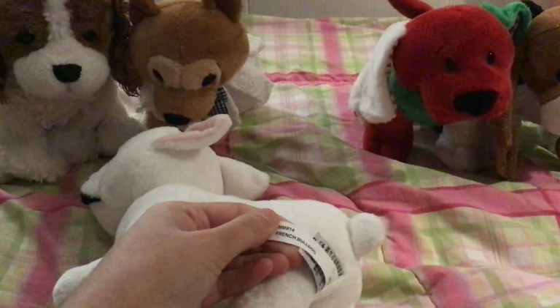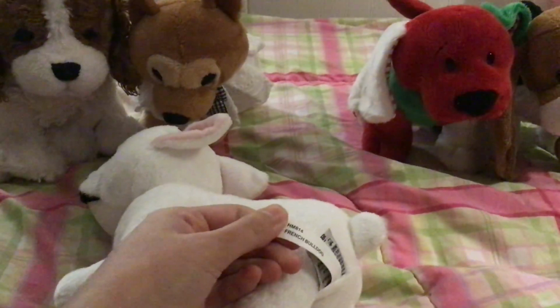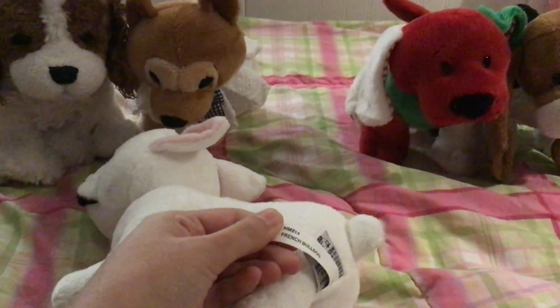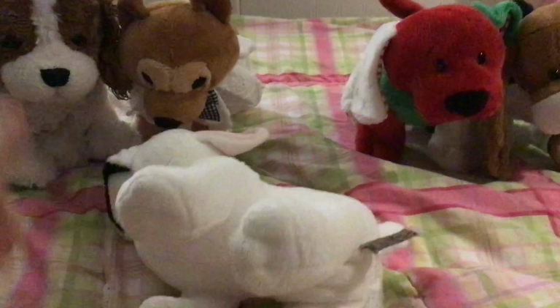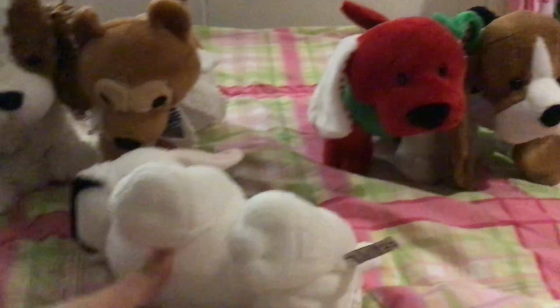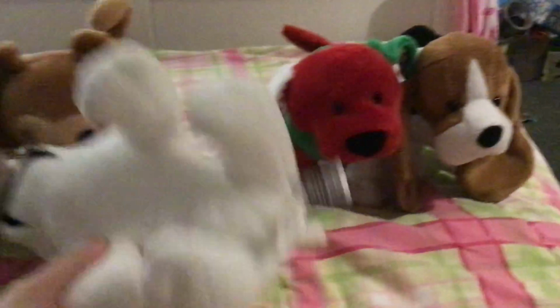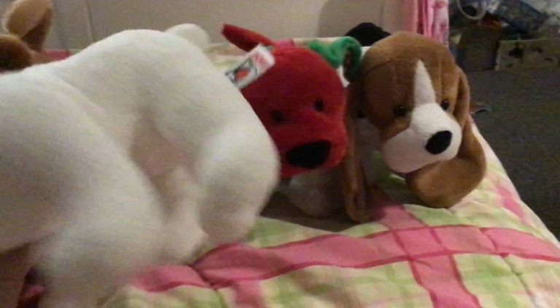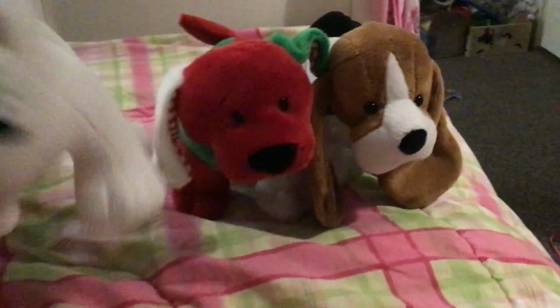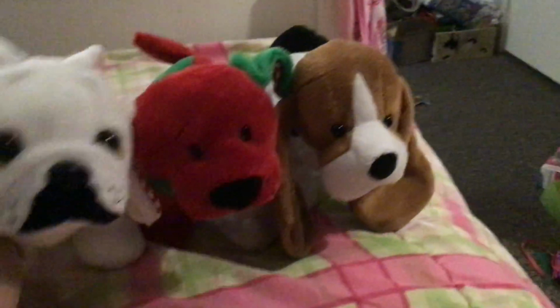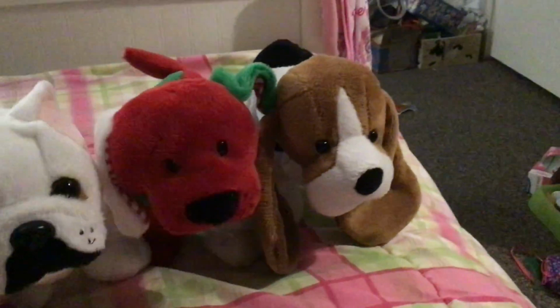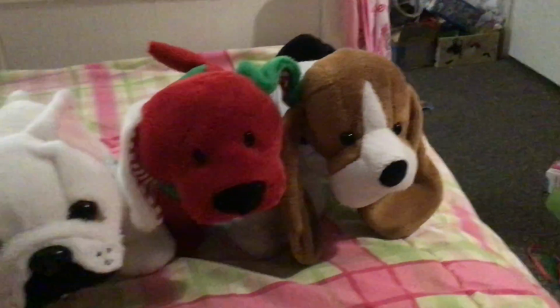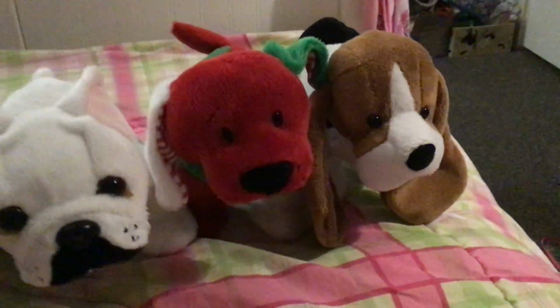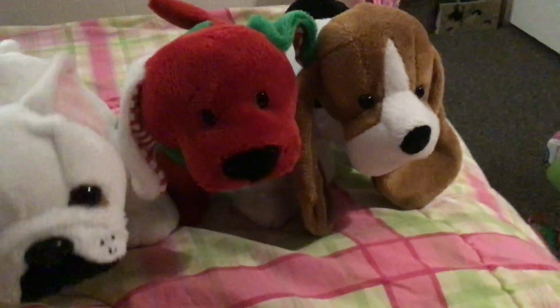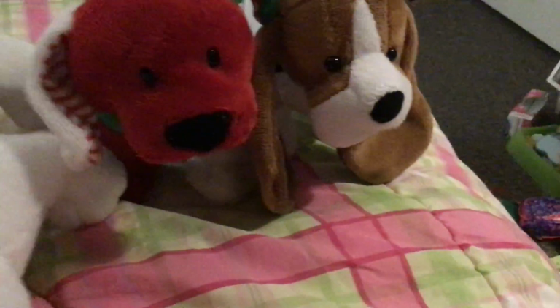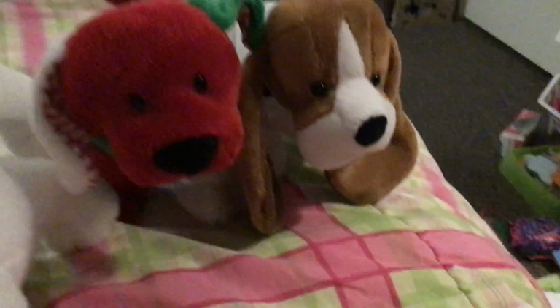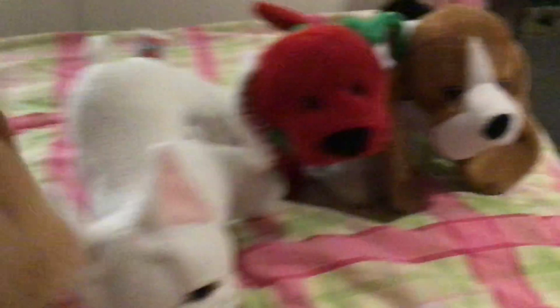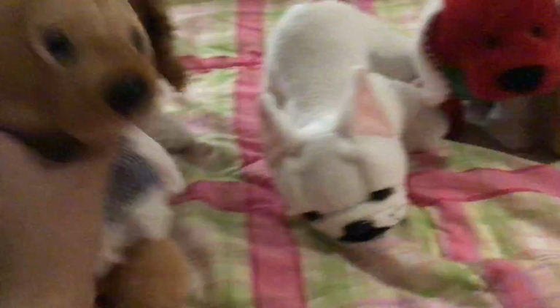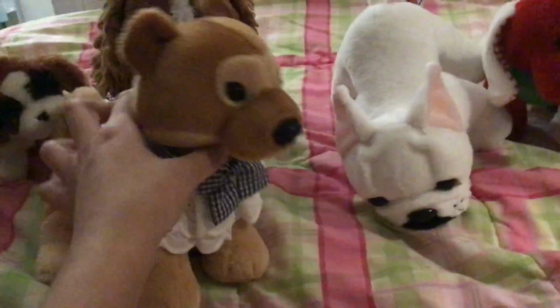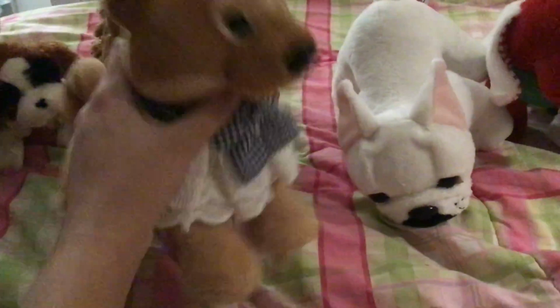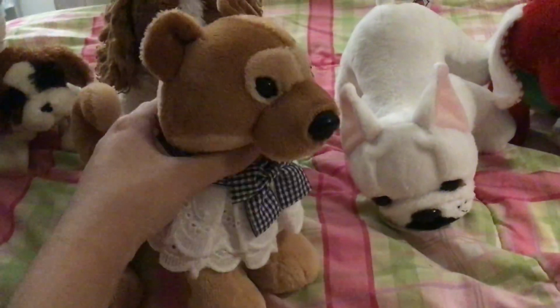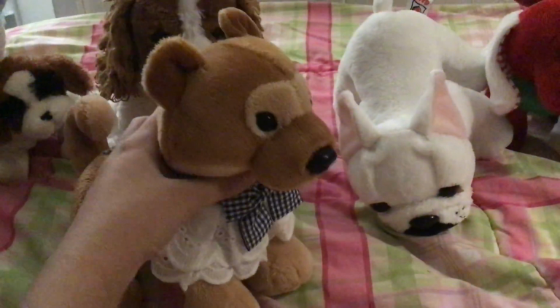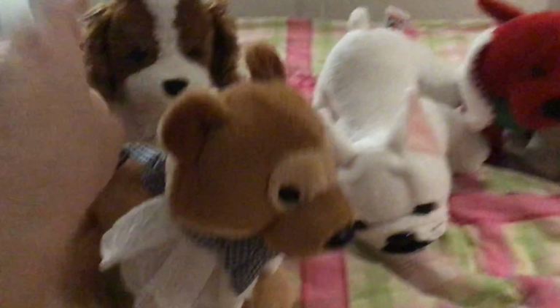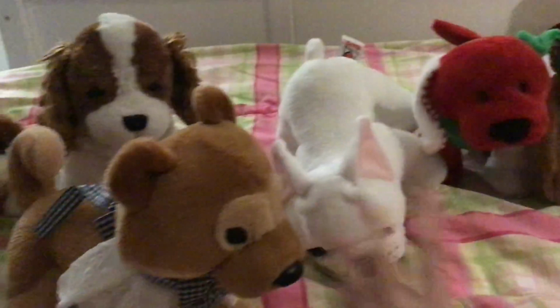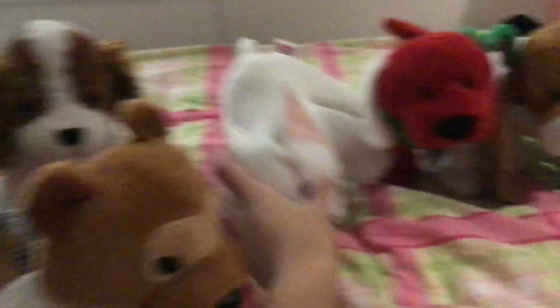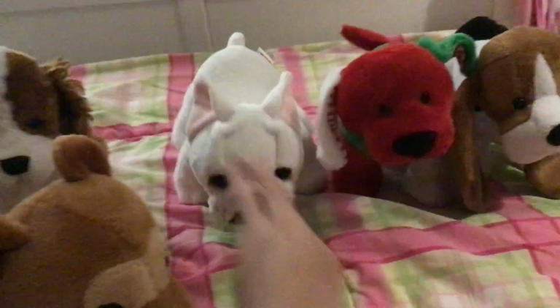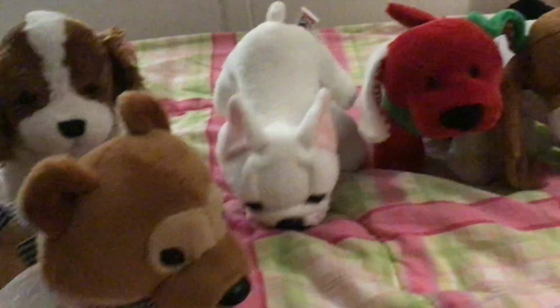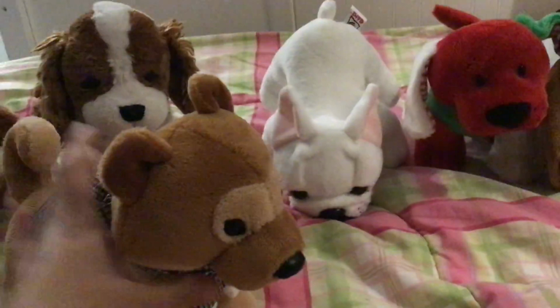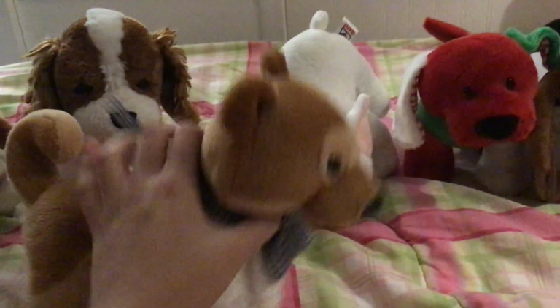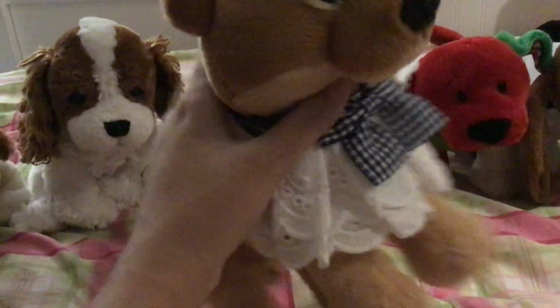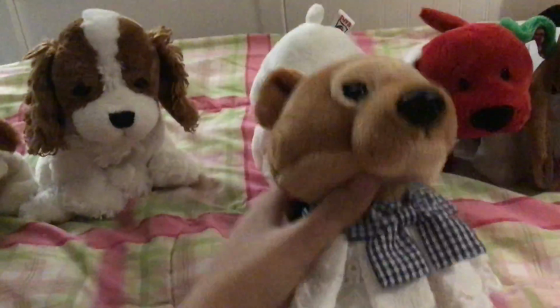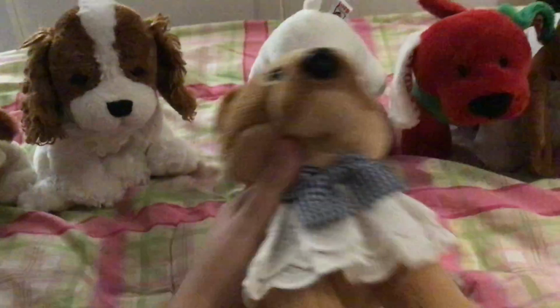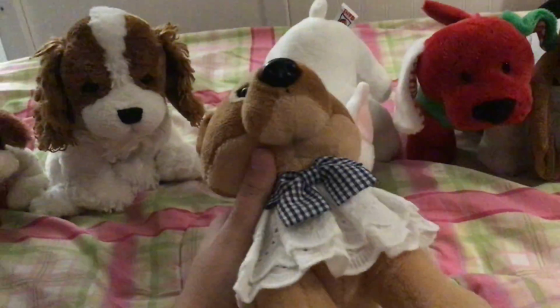I got her online — most of these I got online; I got Artois for Christmas. This is Hadid — she is the Webkinz Shiba Inu. I also got her for Christmas.